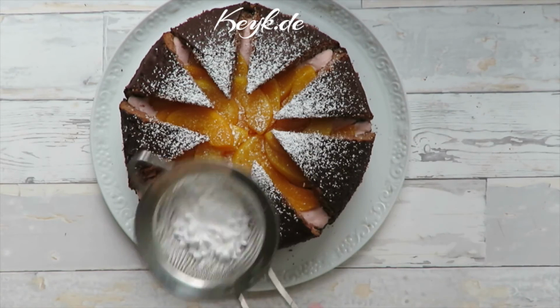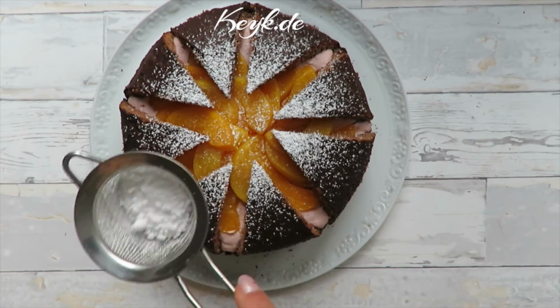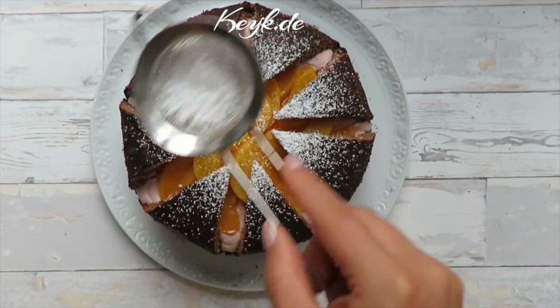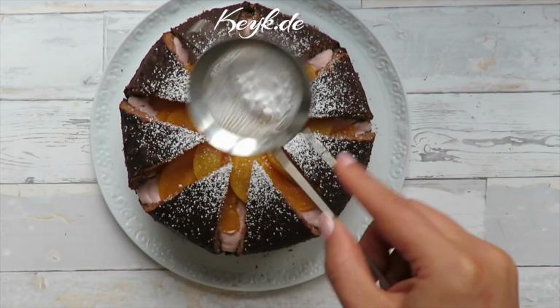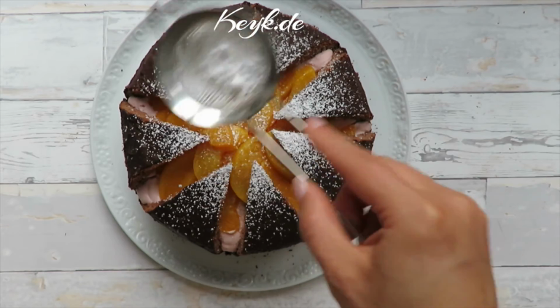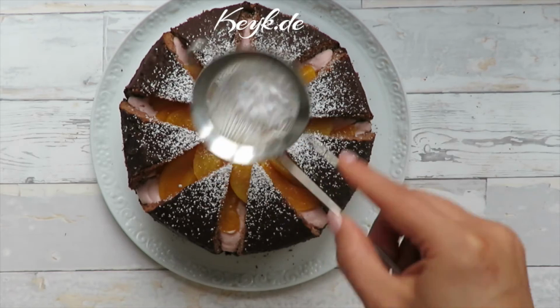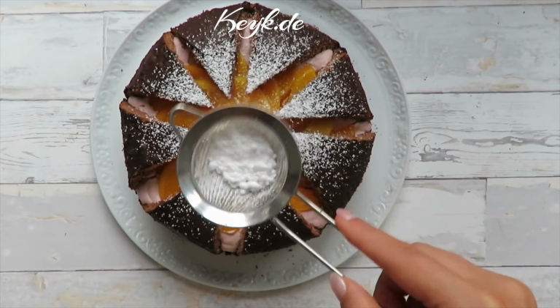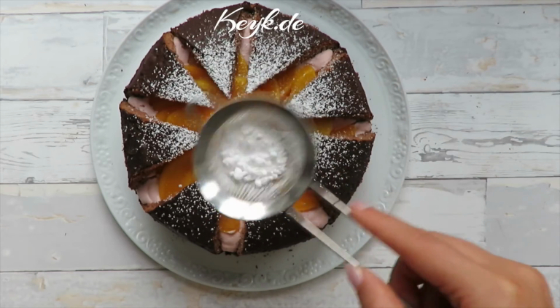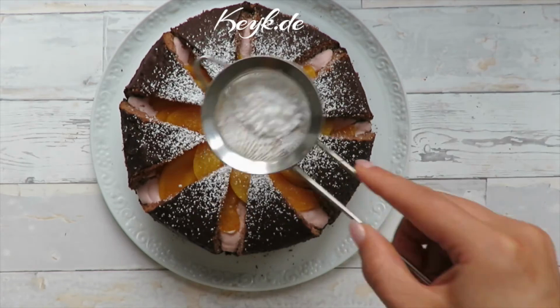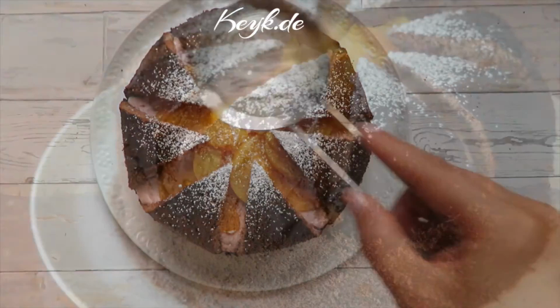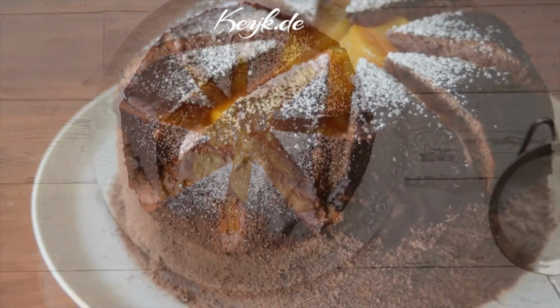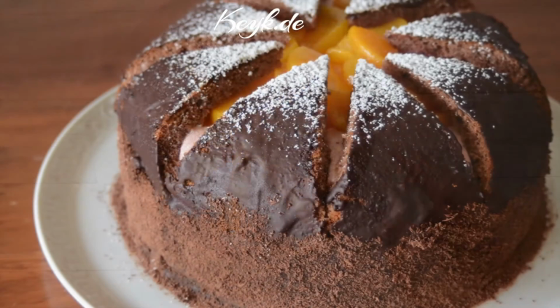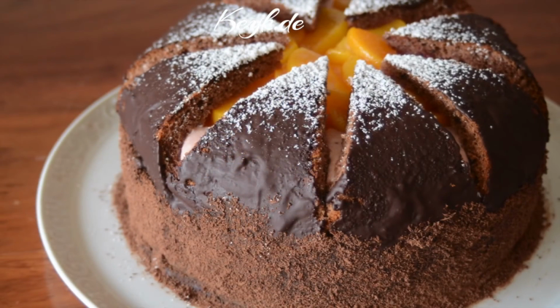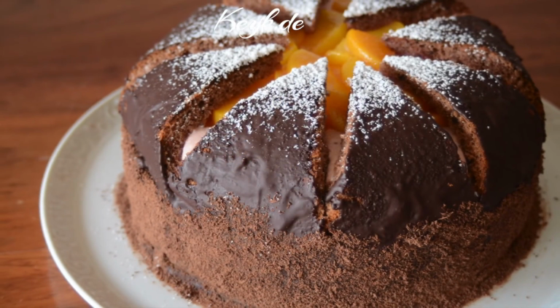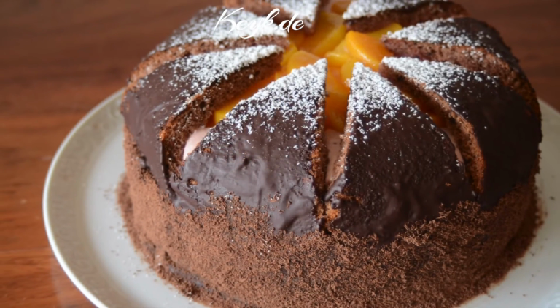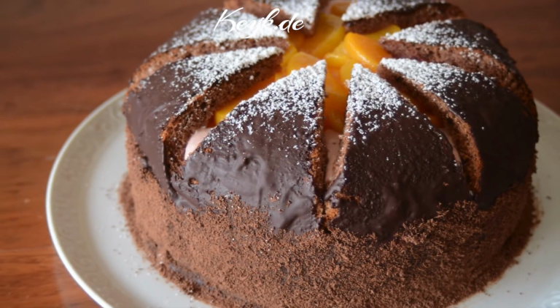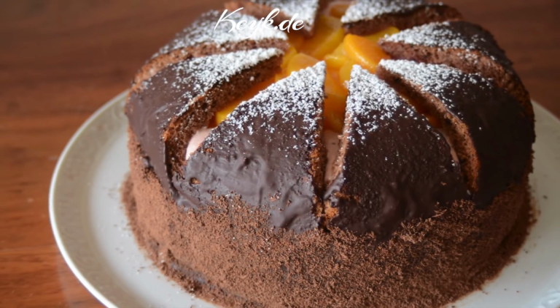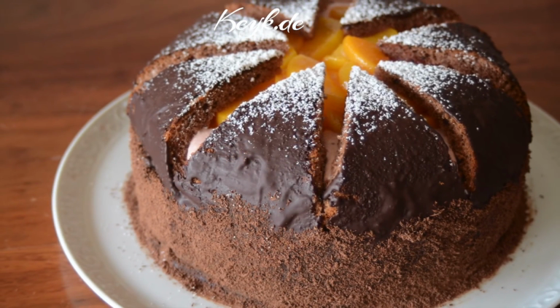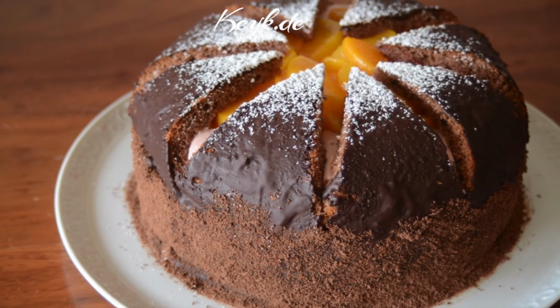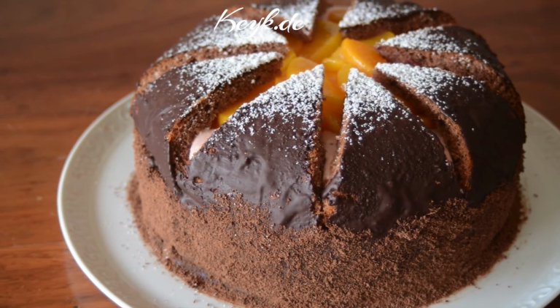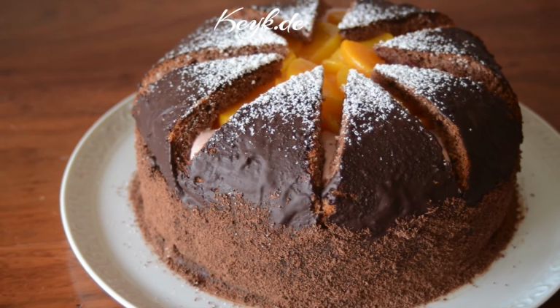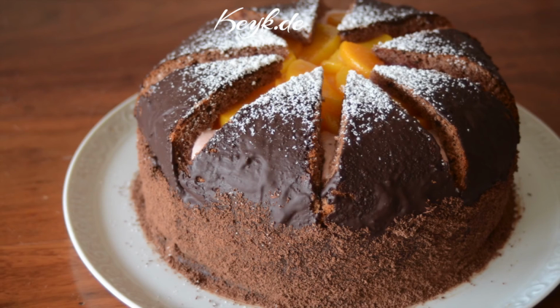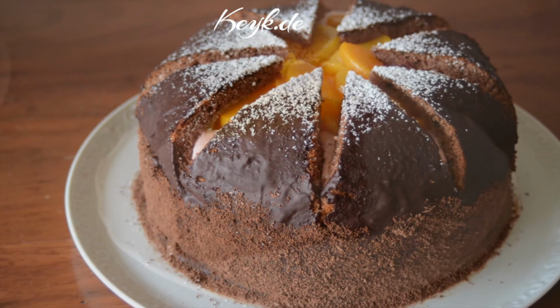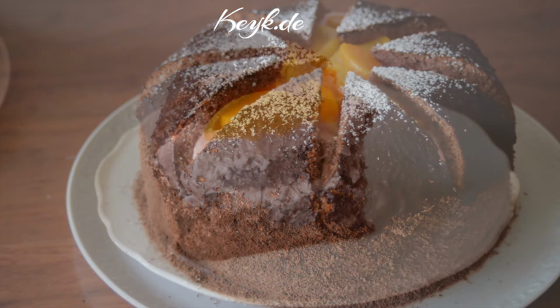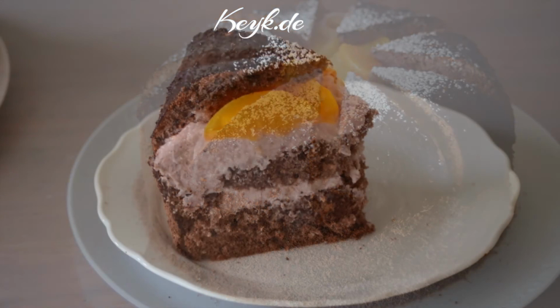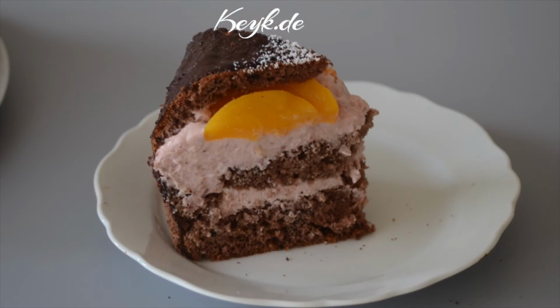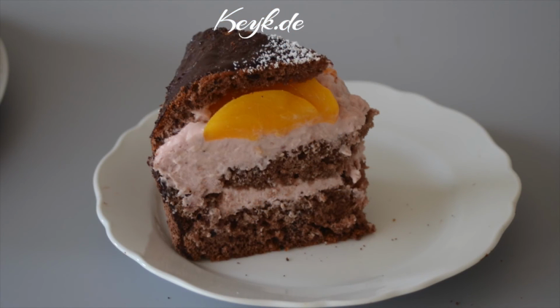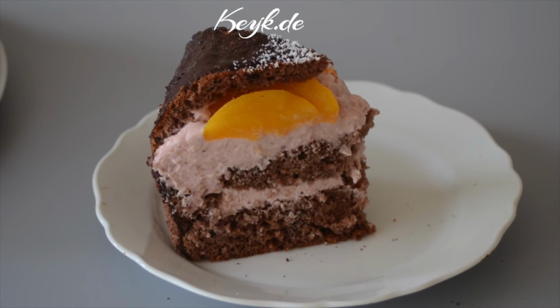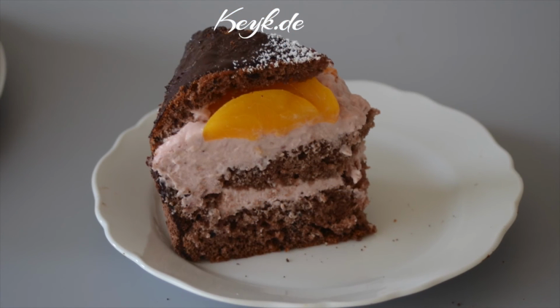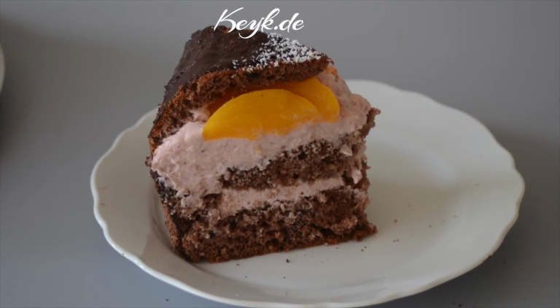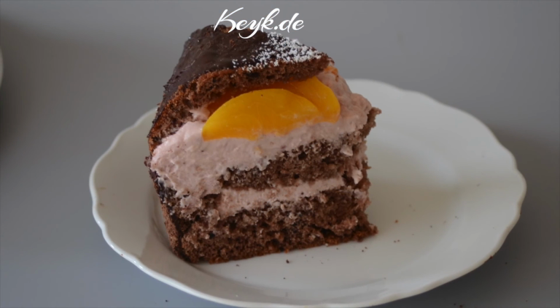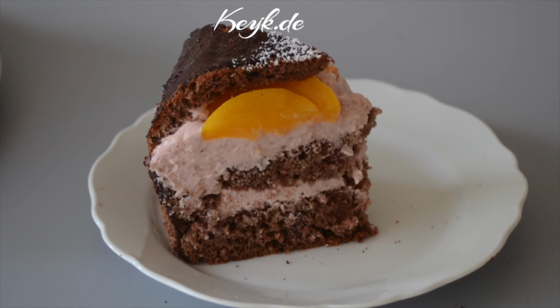I hope you guys enjoyed this recipe. Let me know by giving this video a thumbs up and don't forget to subscribe for more delicious recipes and creative ideas. Thank you for watching and see you next time.